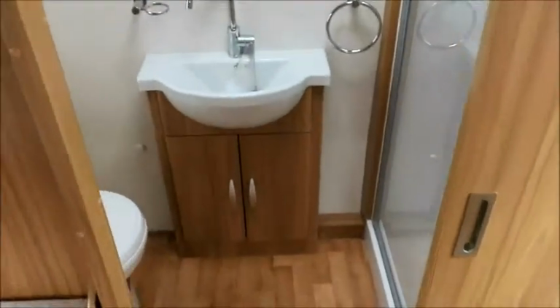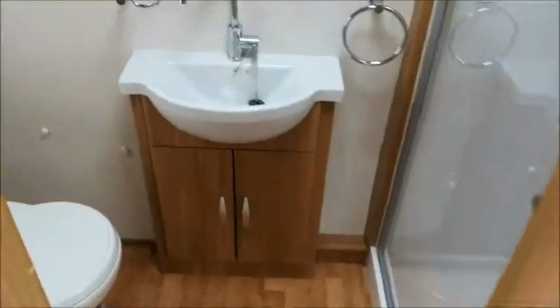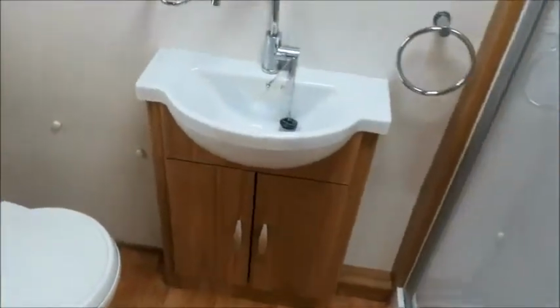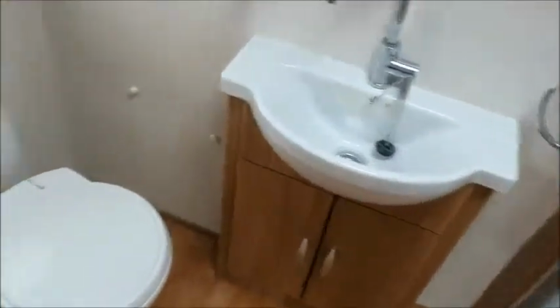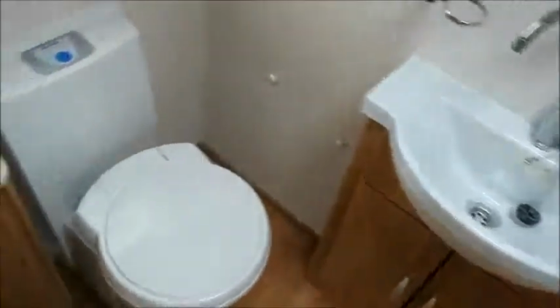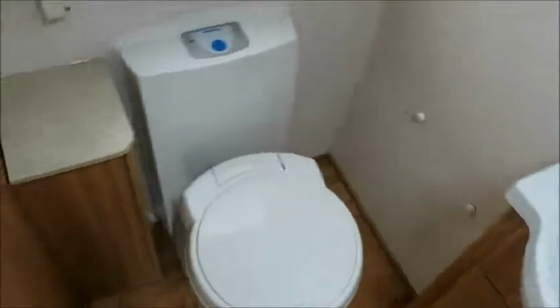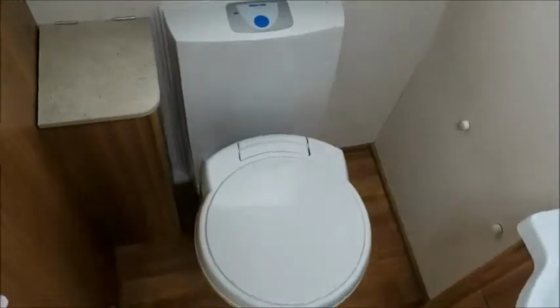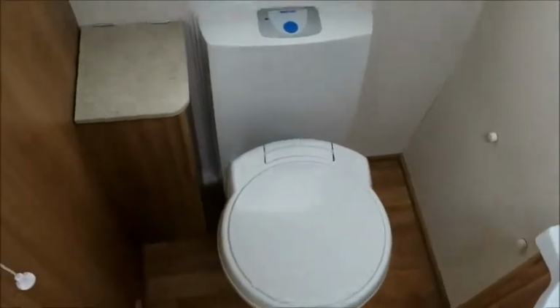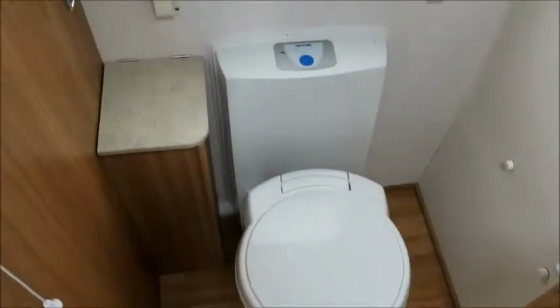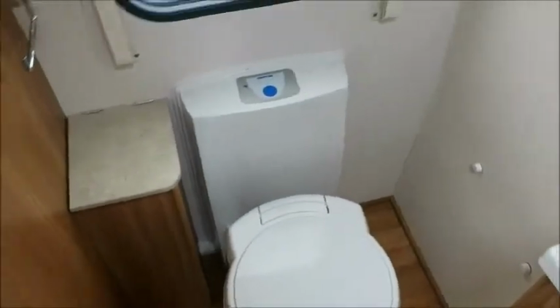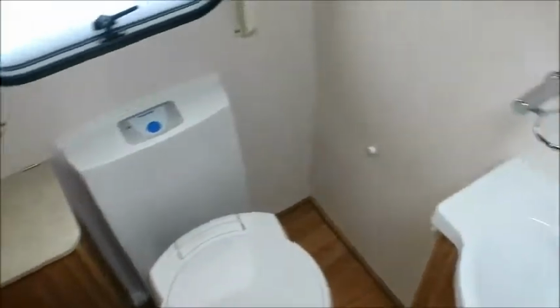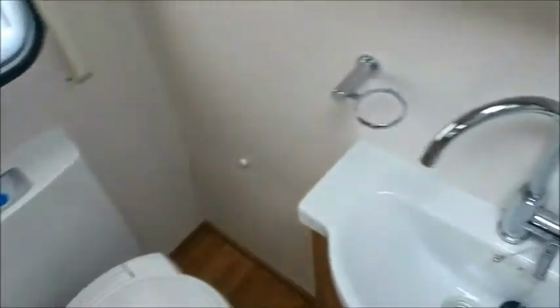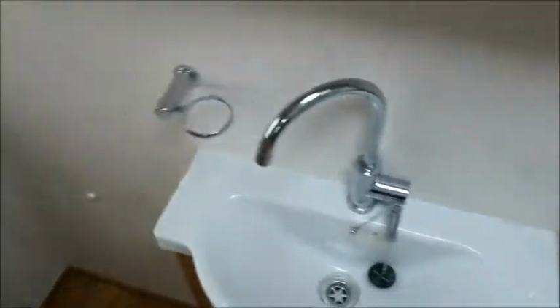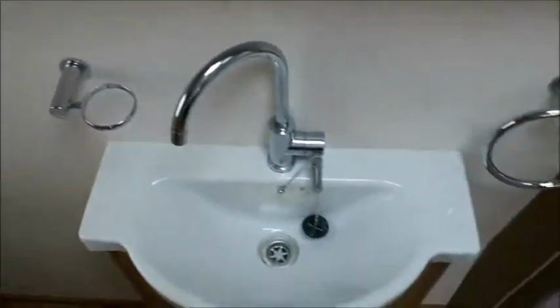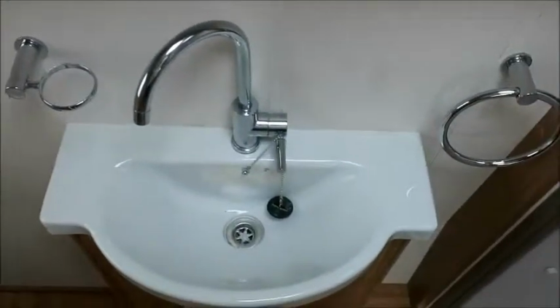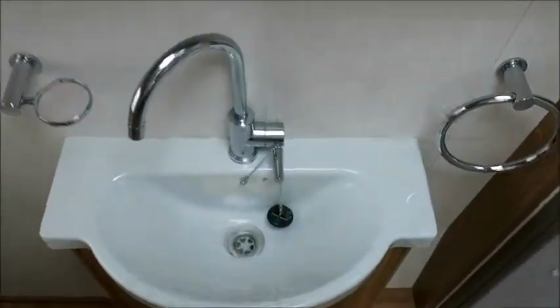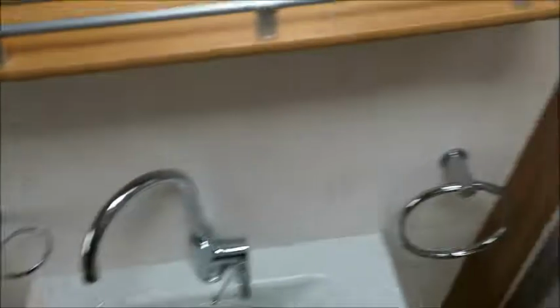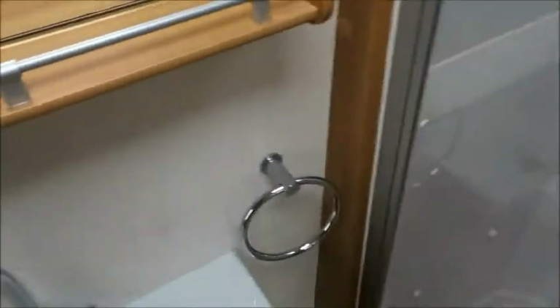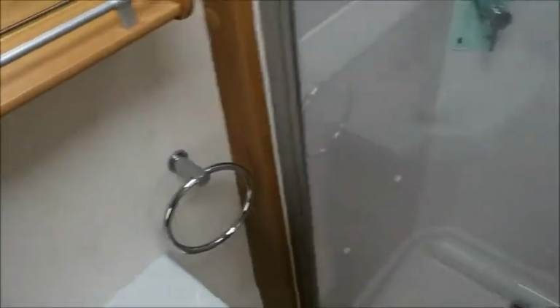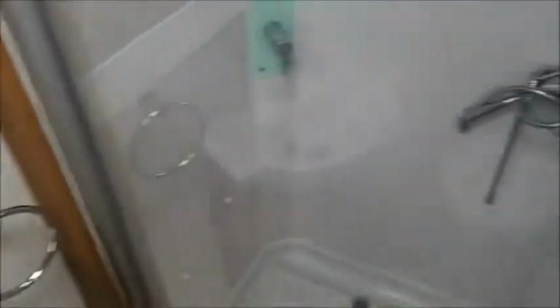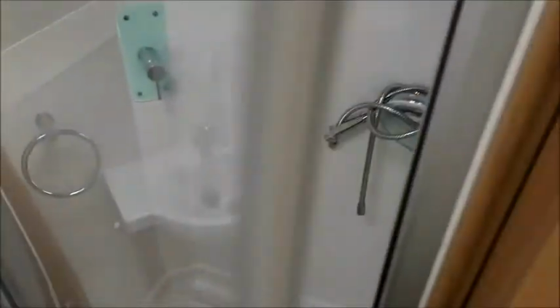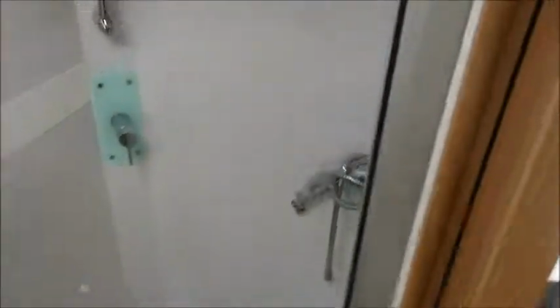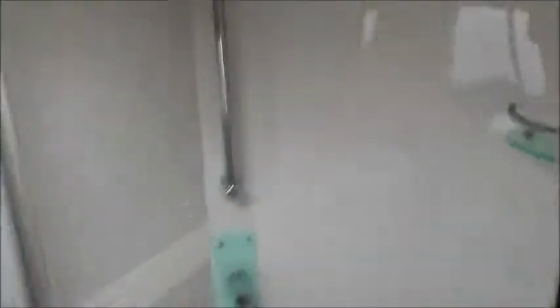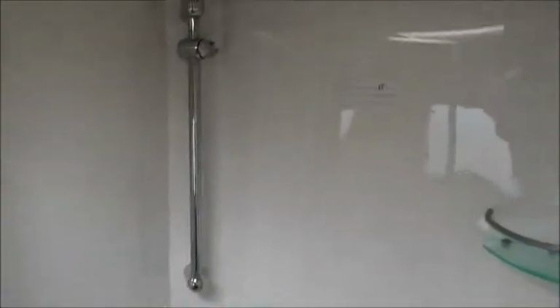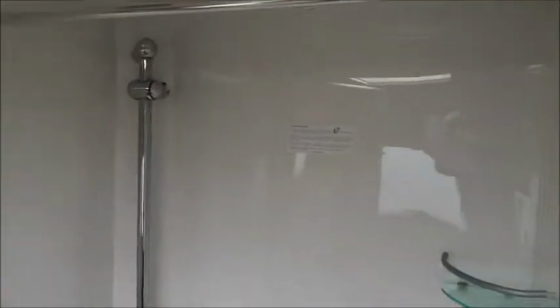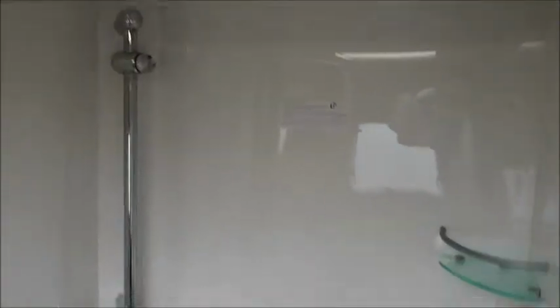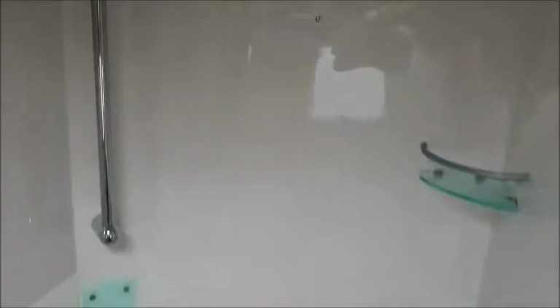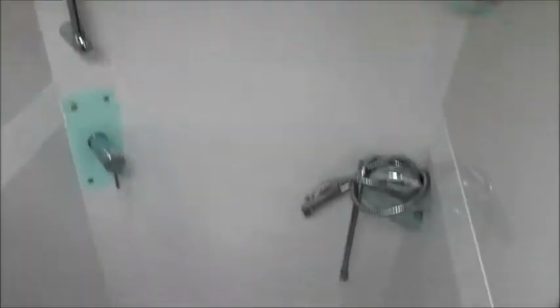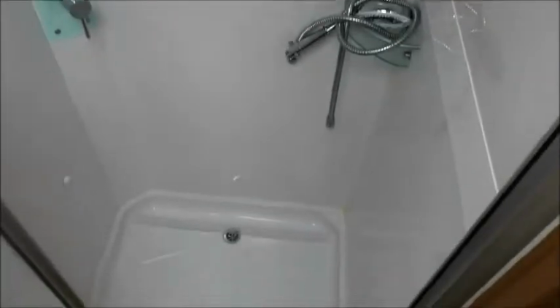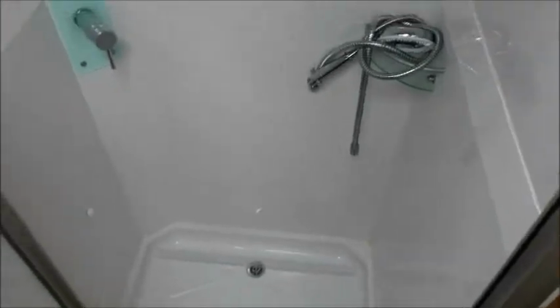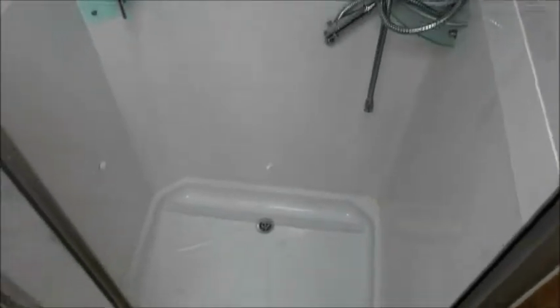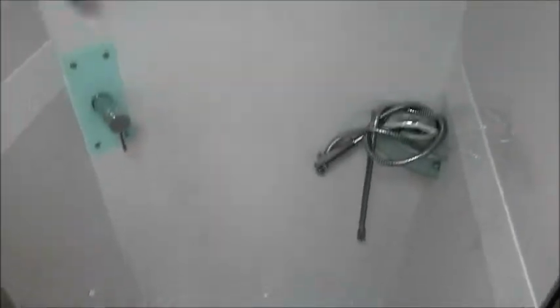Moving into the rear, you can see our cassette toilet, wash basin, and a large cubicle shower. It looks quite nice in there.